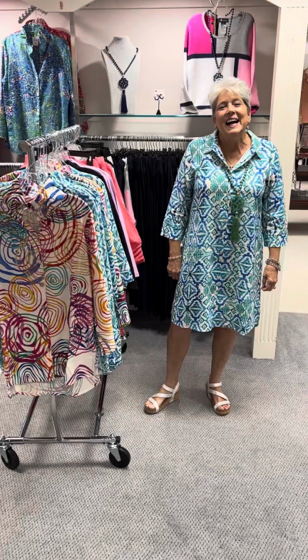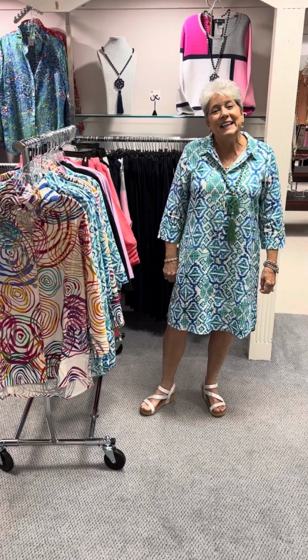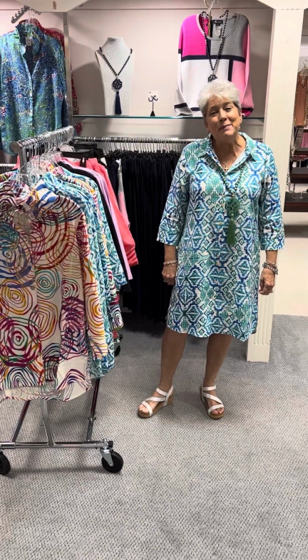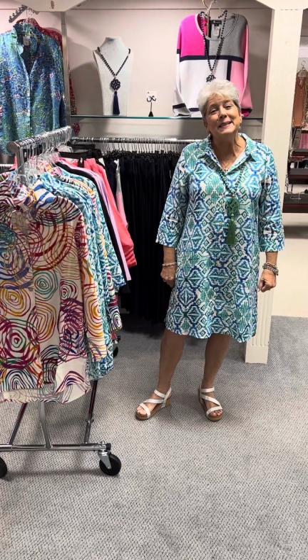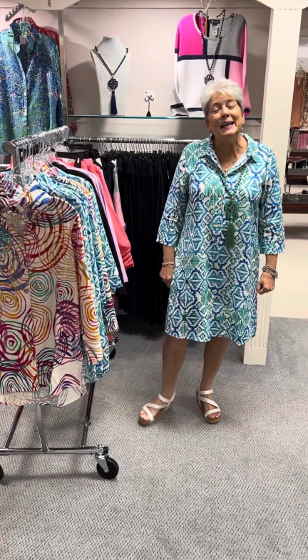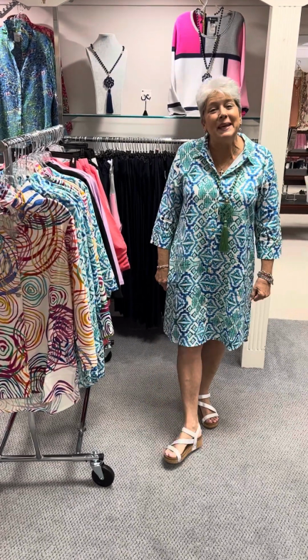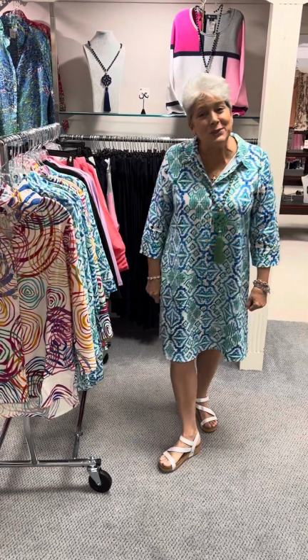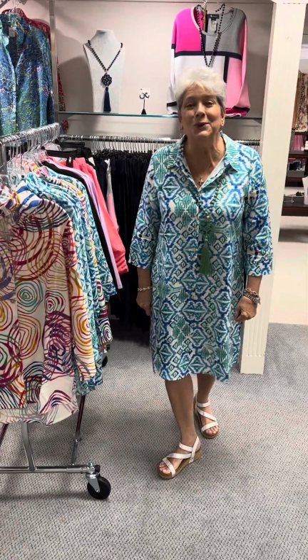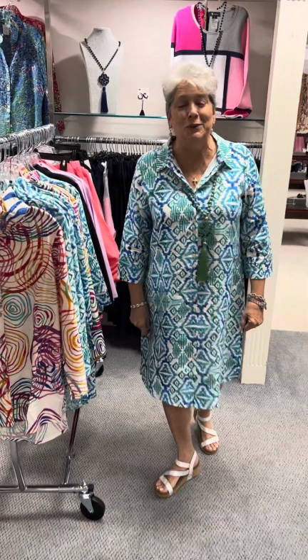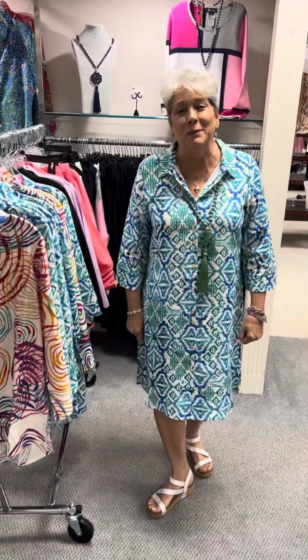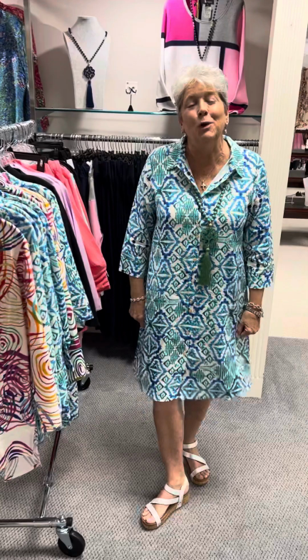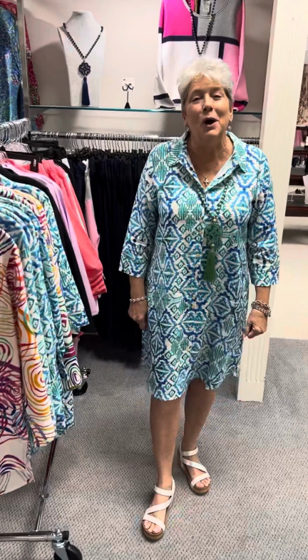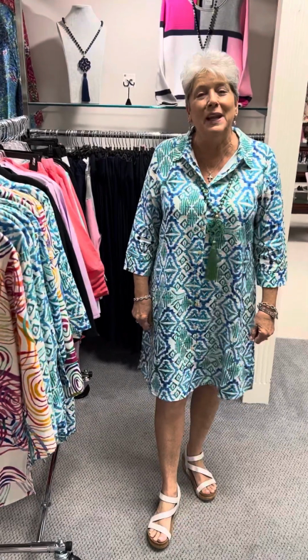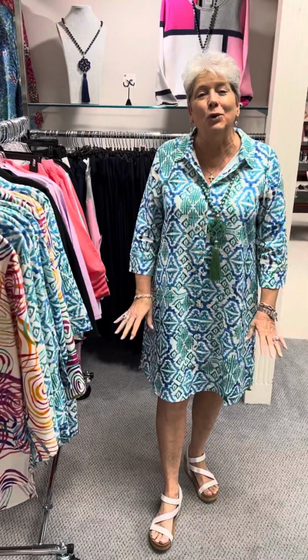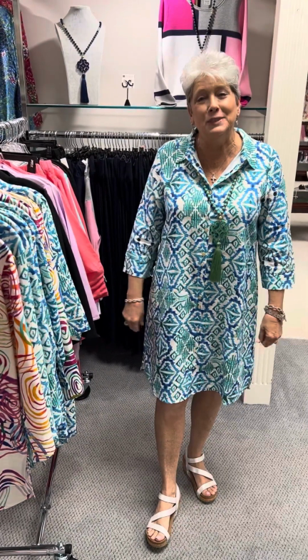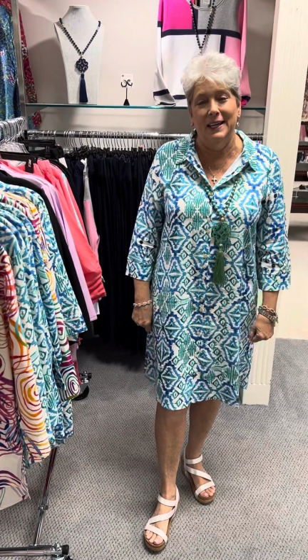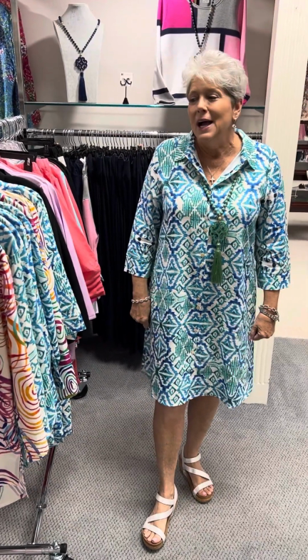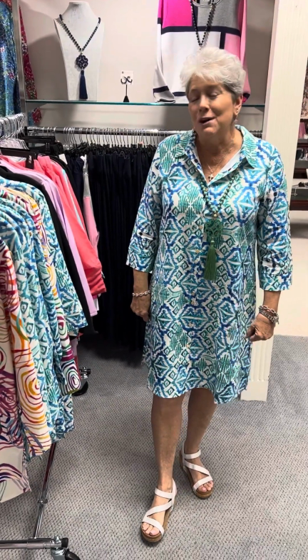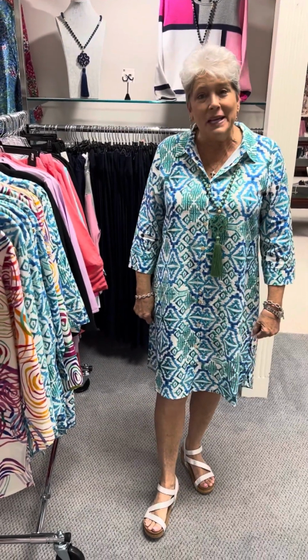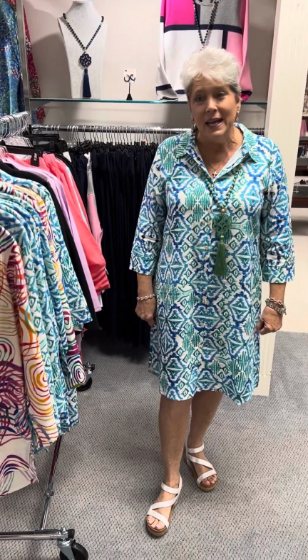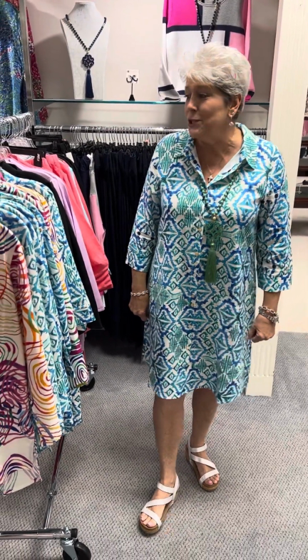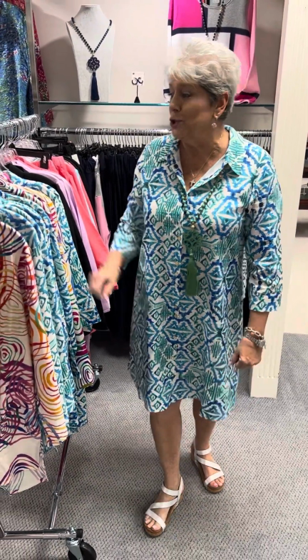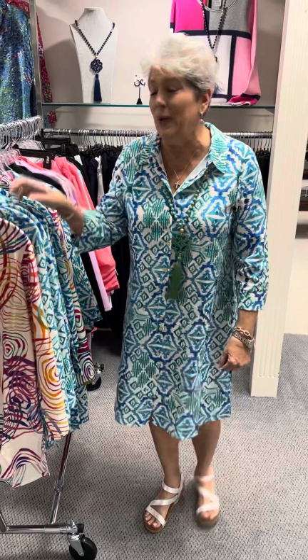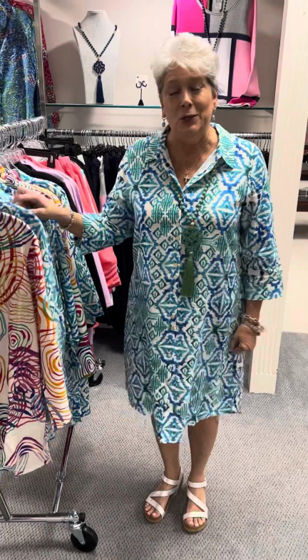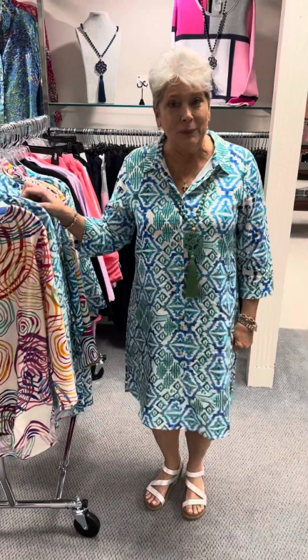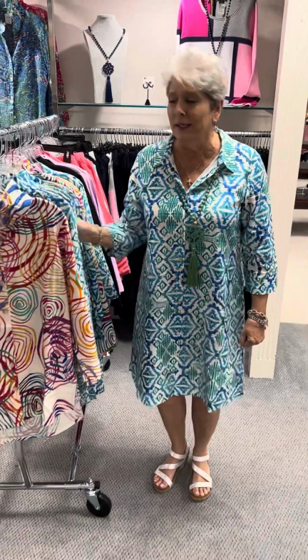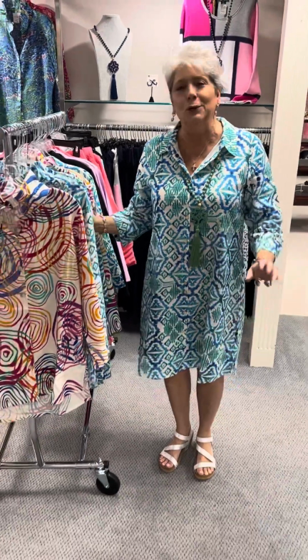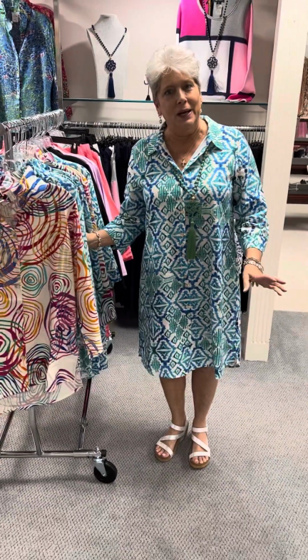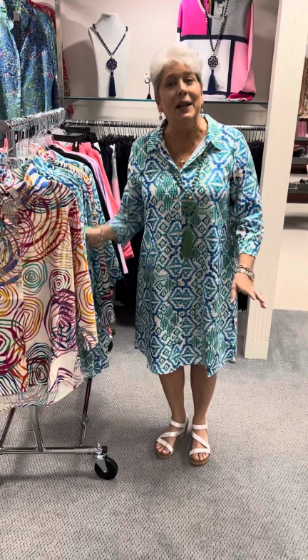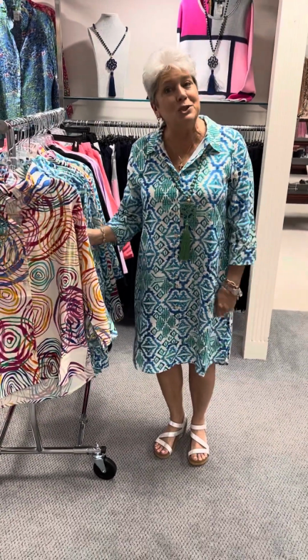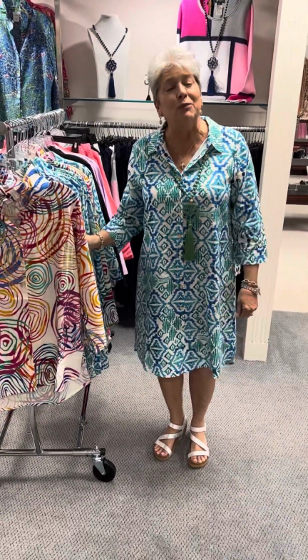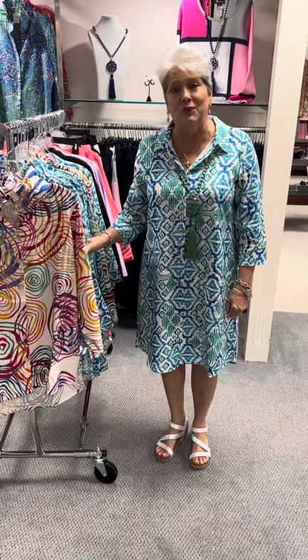Hi ladies, happy Sunday and happy Easter to you and your family. I hope you all have had a wonderful day. For Monday, I just wanted to show you a new shipment from Tufan.